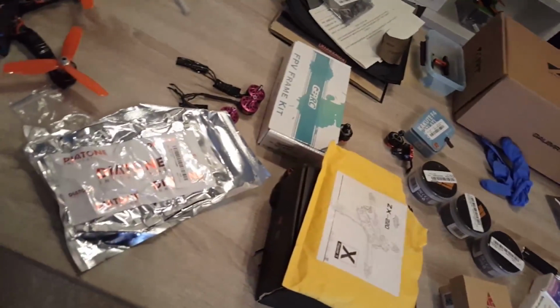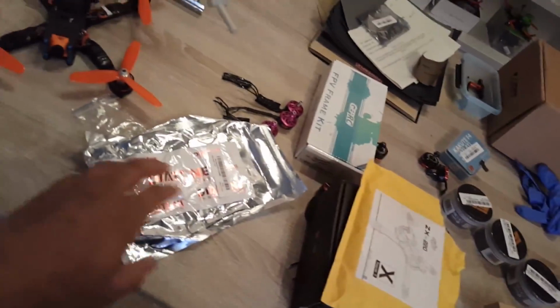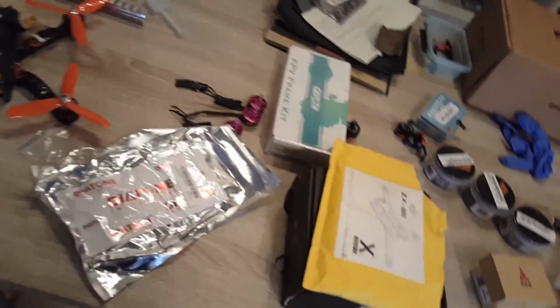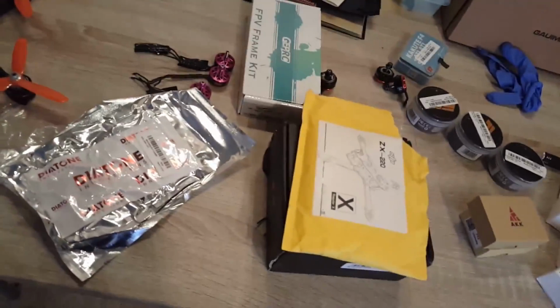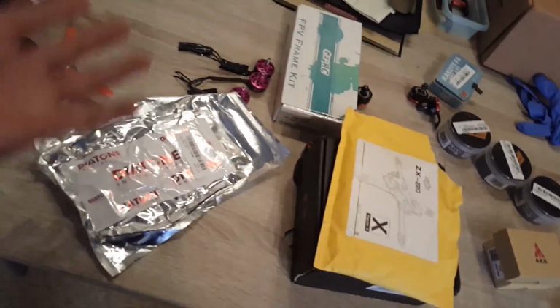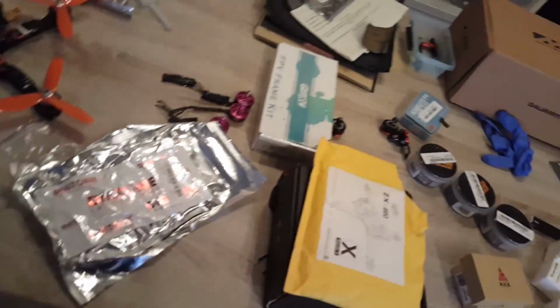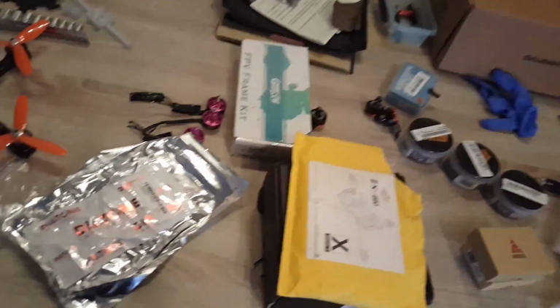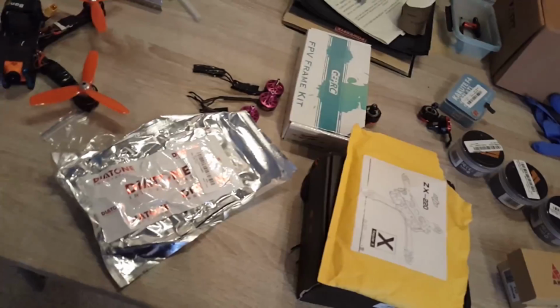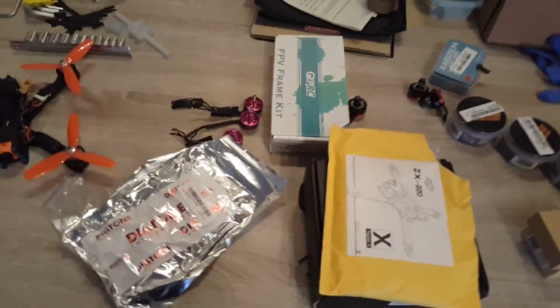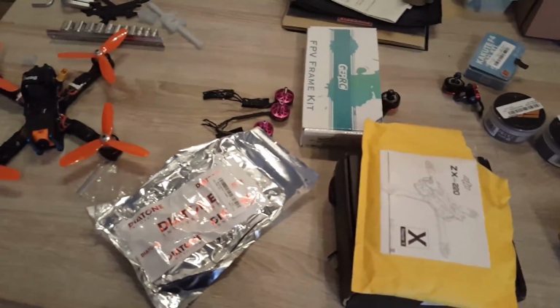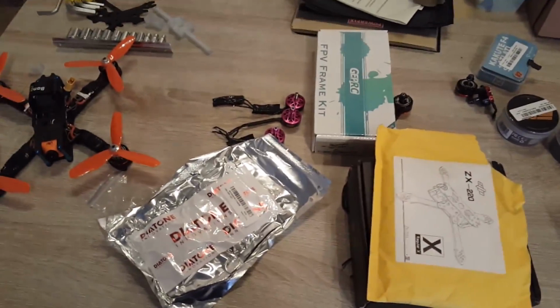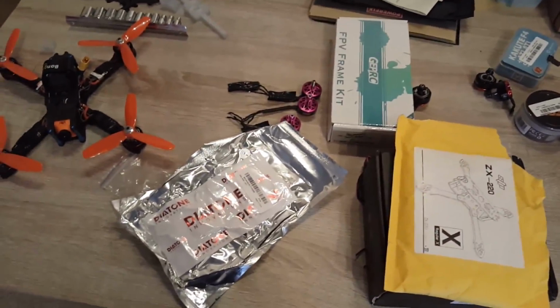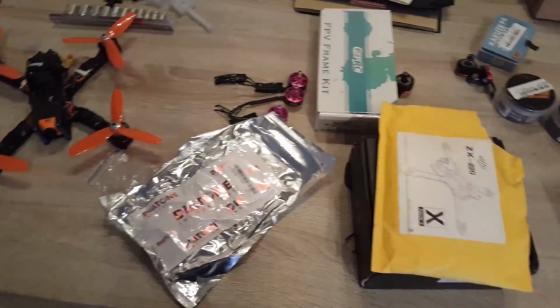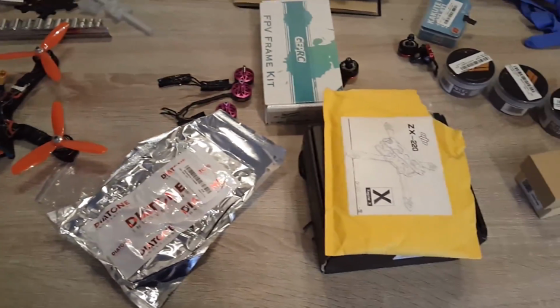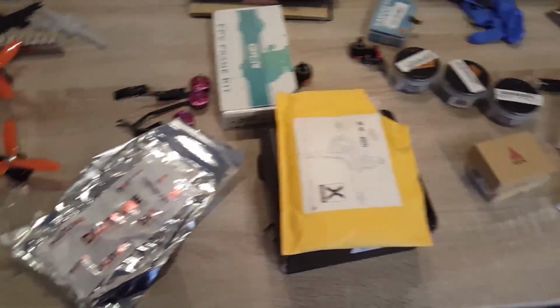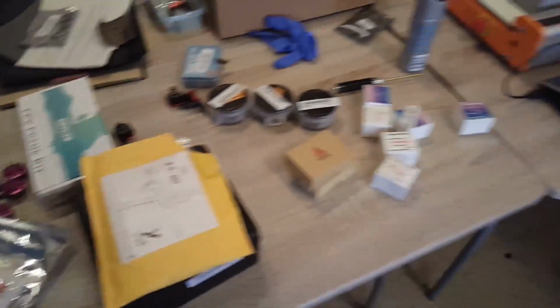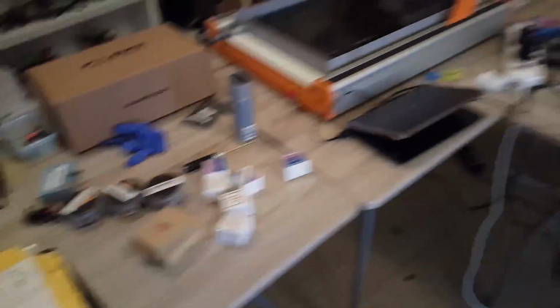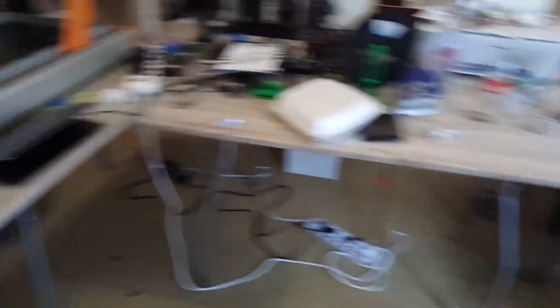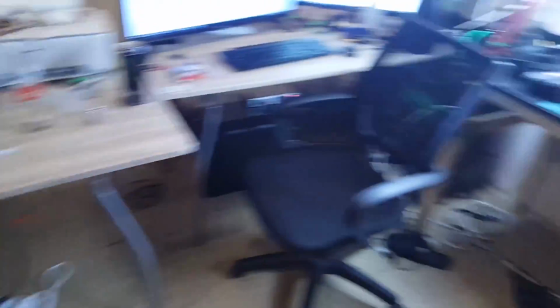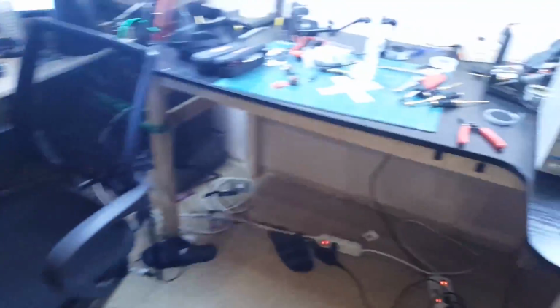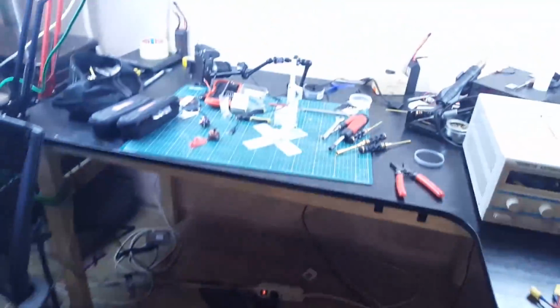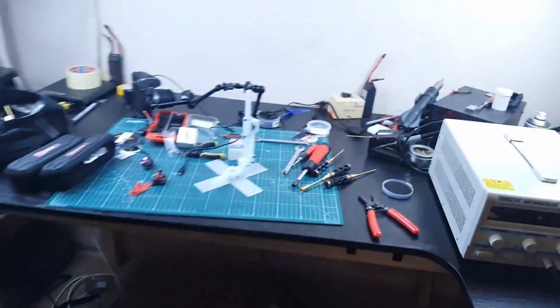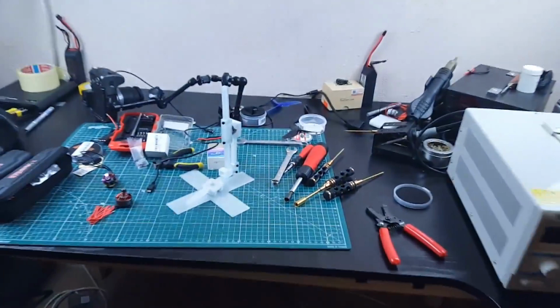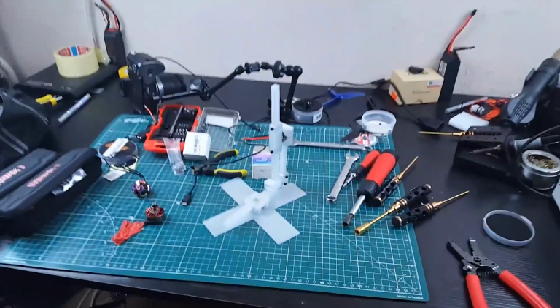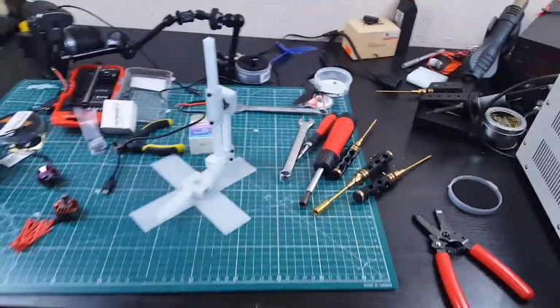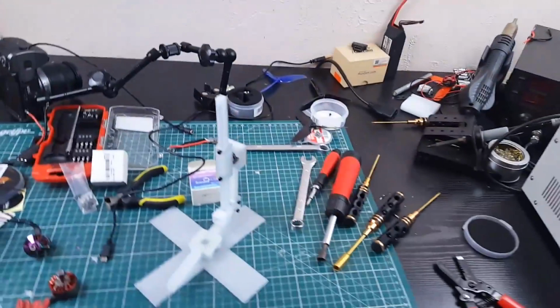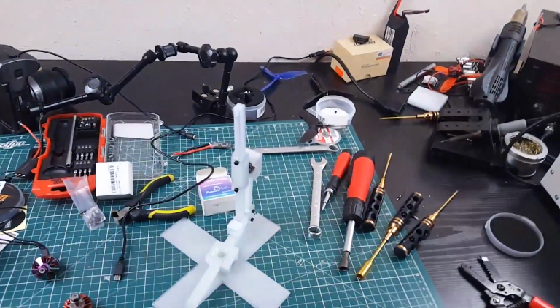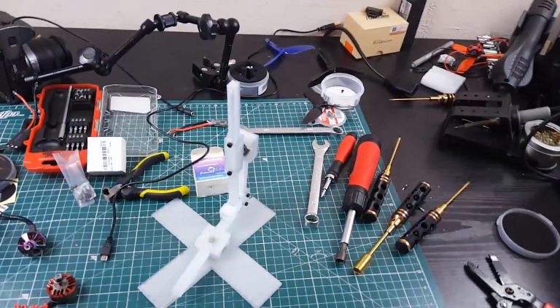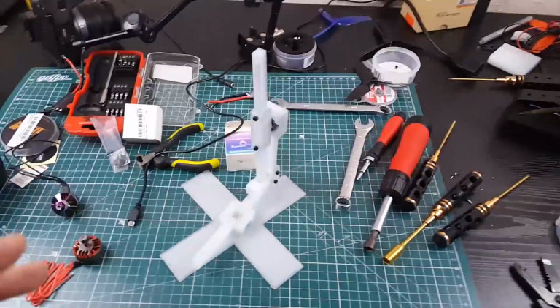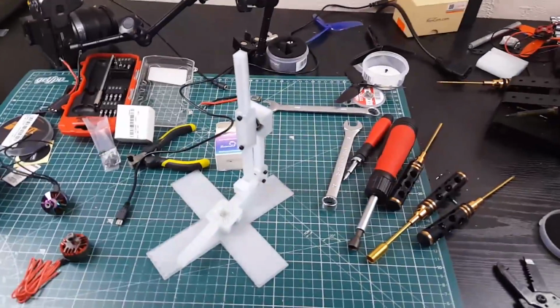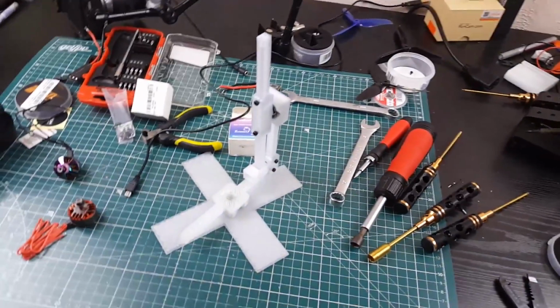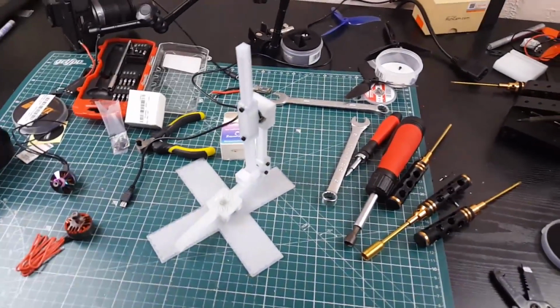I also have an AKK review coming up, and I got the Diatone GTR 5, a 5-inch frame, because maybe I want to build something with it — I'm not sure yet. And there was one time I posted something about a three-axis gimbal and everyone thought it was a camera gimbal, but it's not.